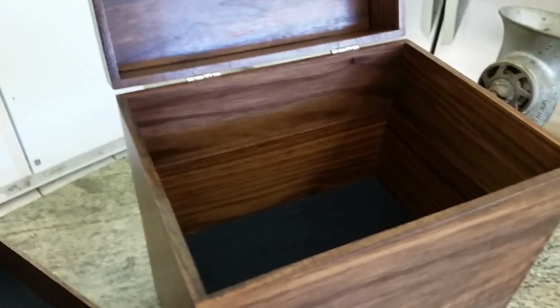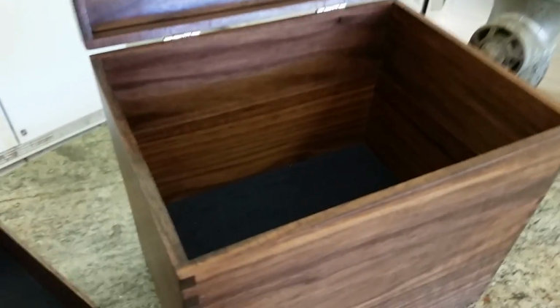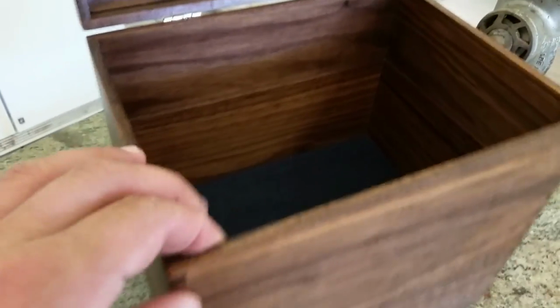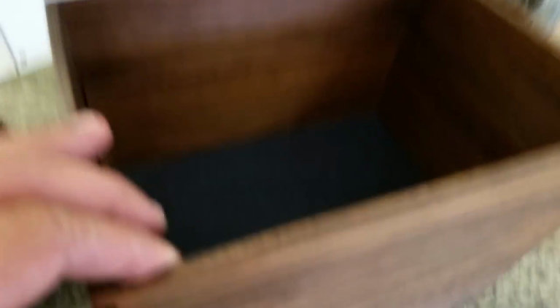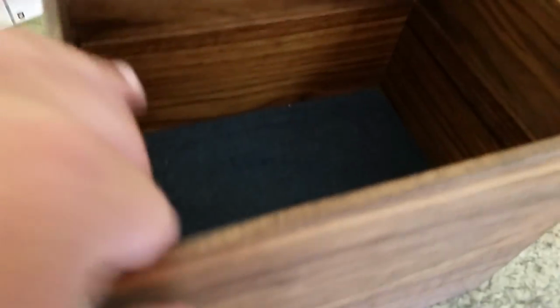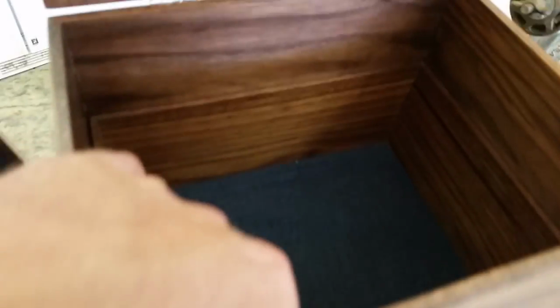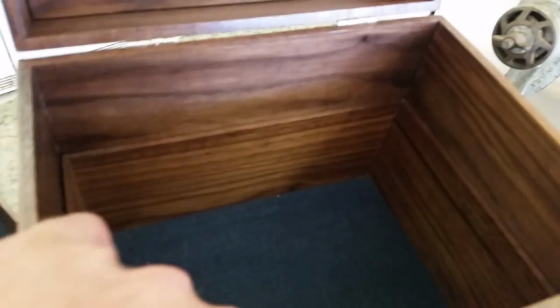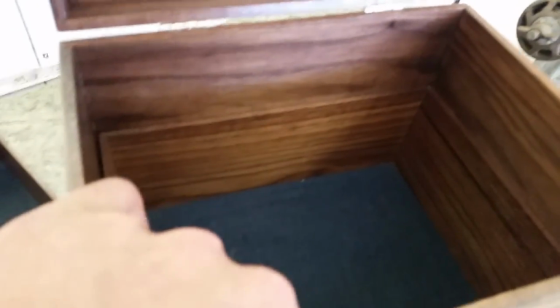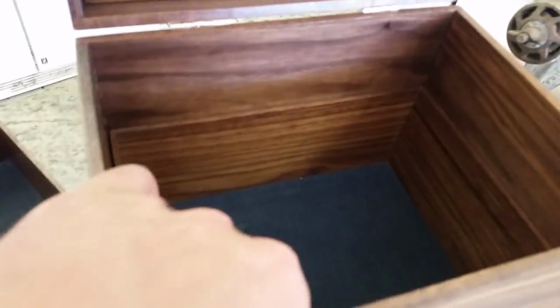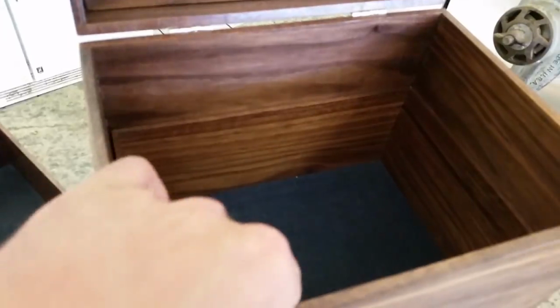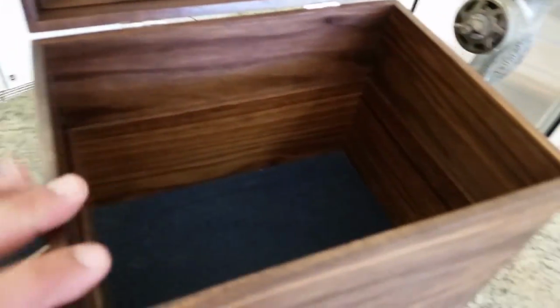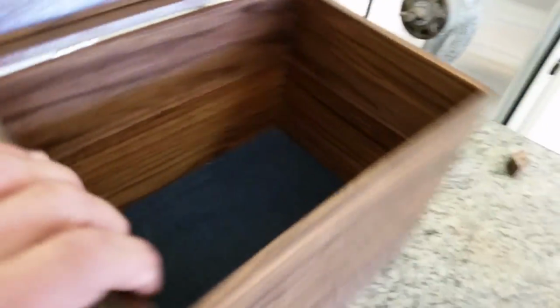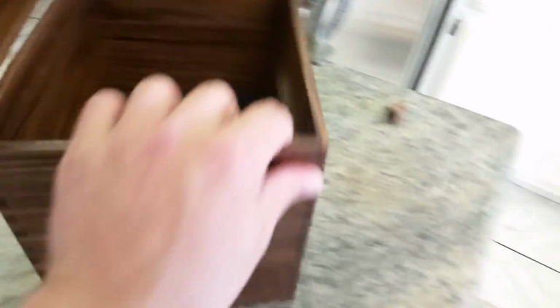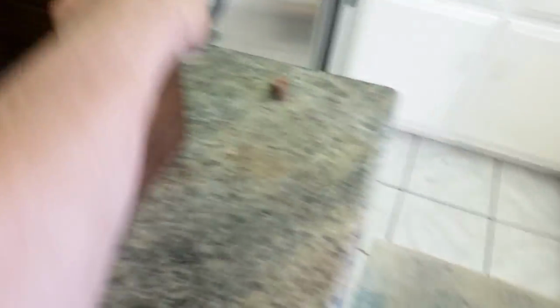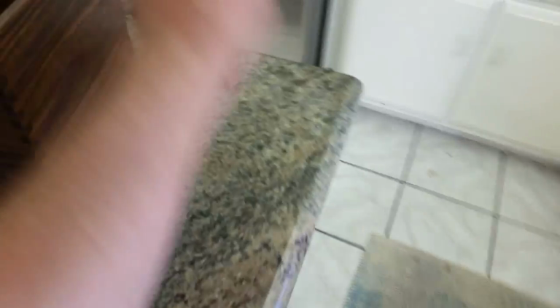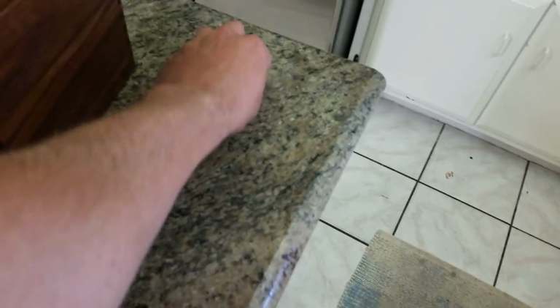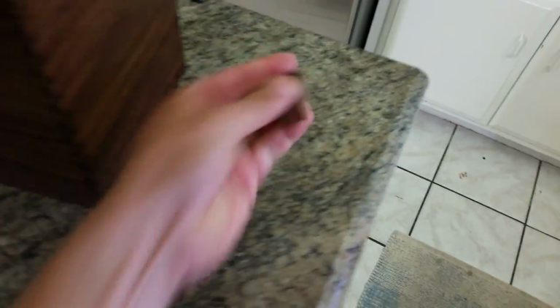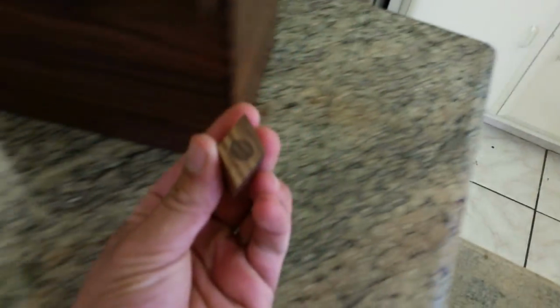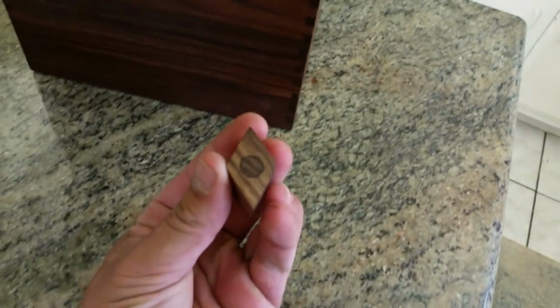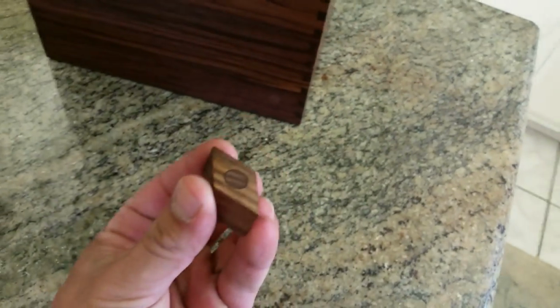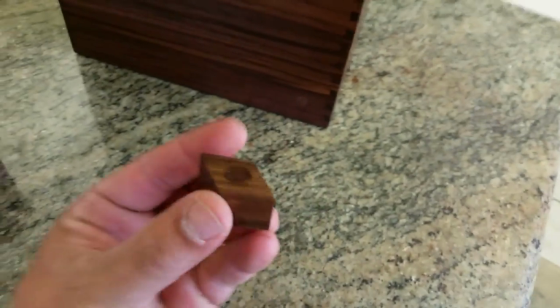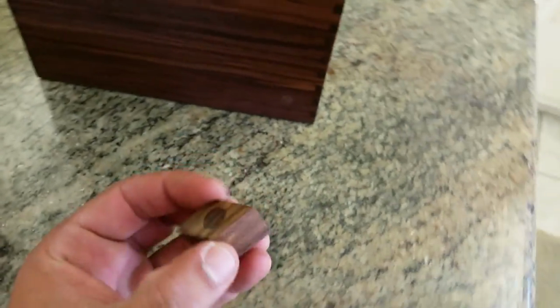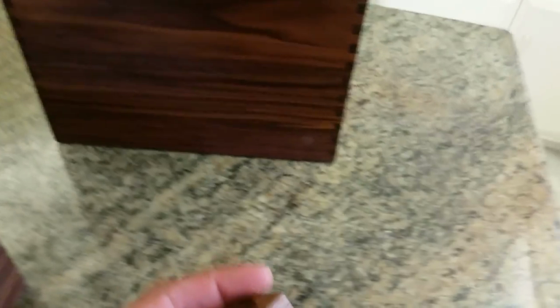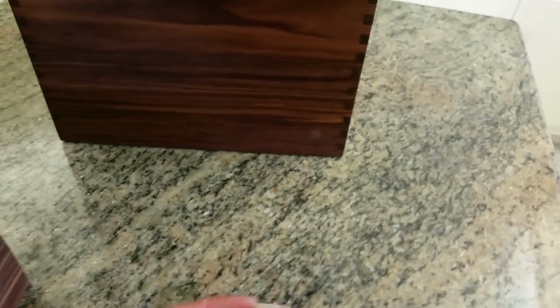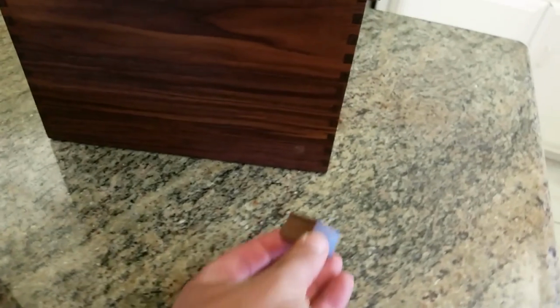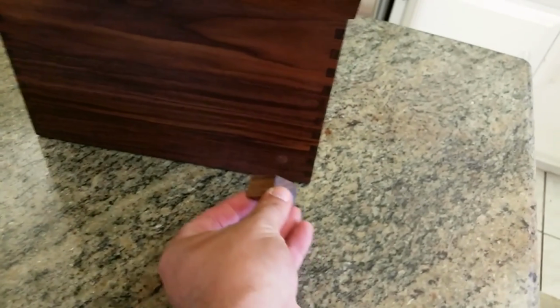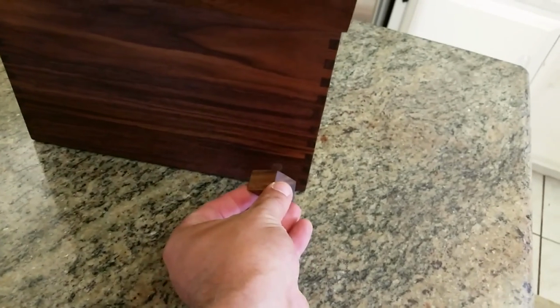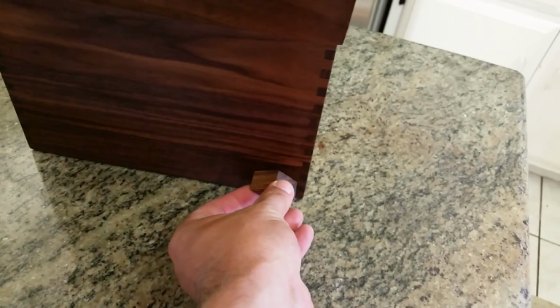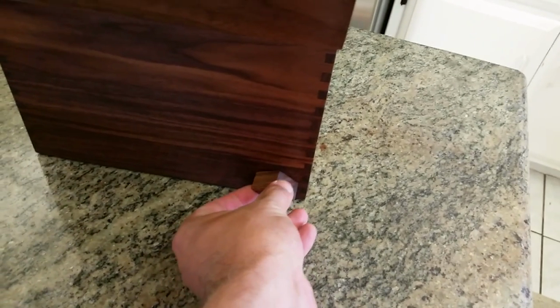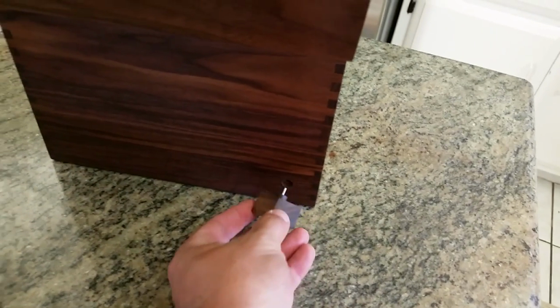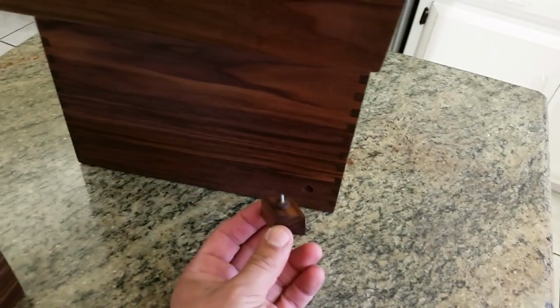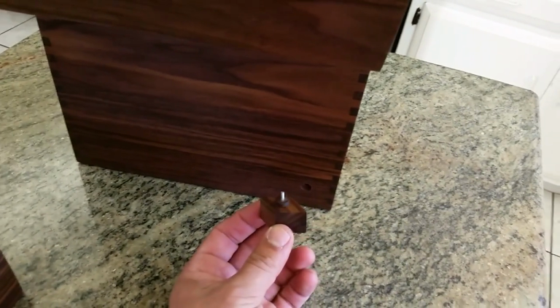Take the tray out so you get to the secret compartment. Here you can see that it is locked and you cannot get to it. You then take this piece of walnut that I put two magnets in, and there's a 3 and 1/8 inch plug here which keeps the box locked.